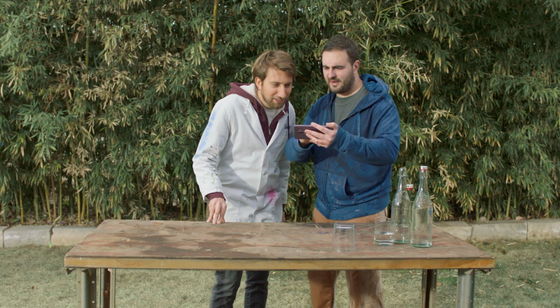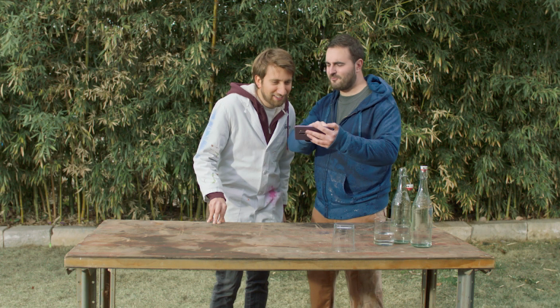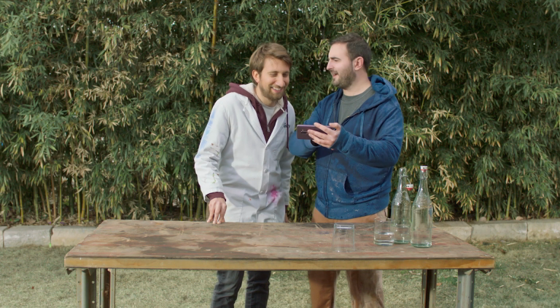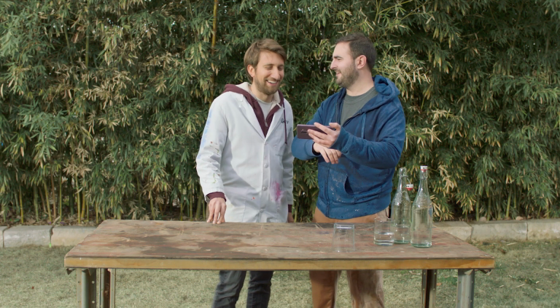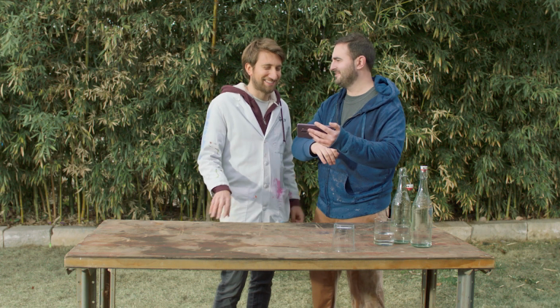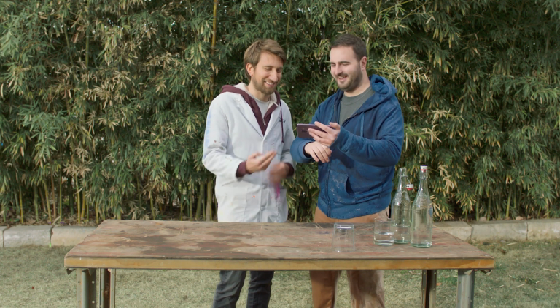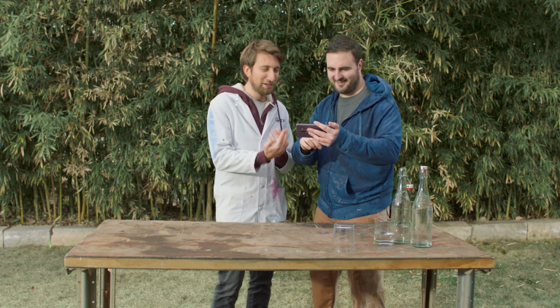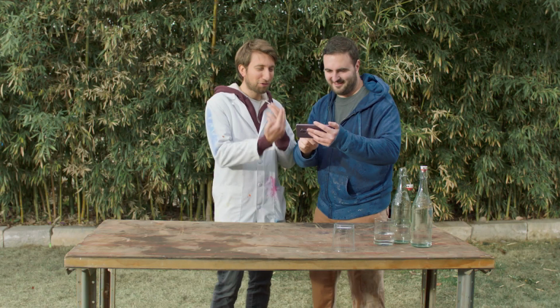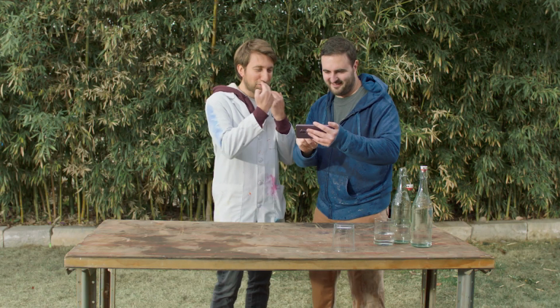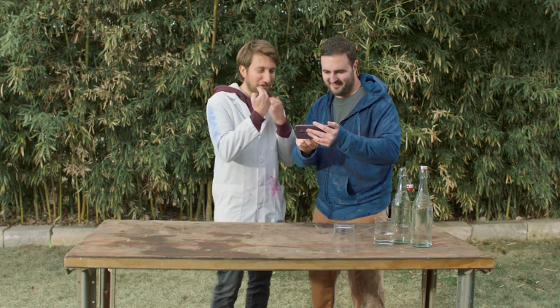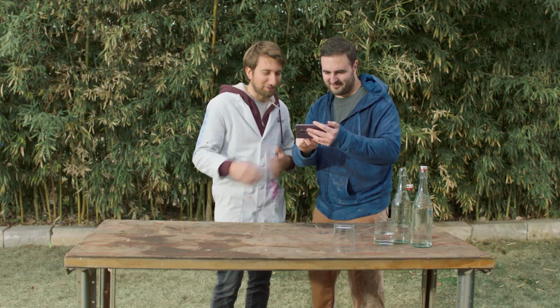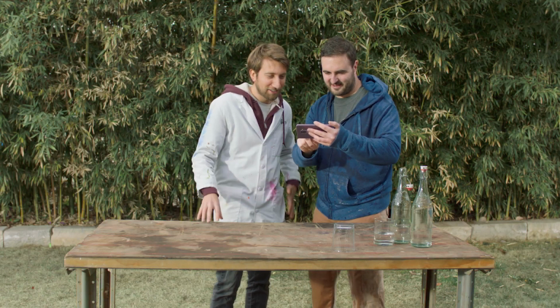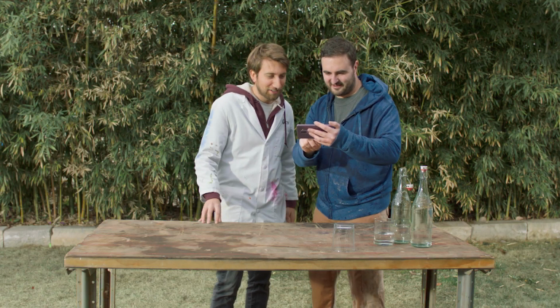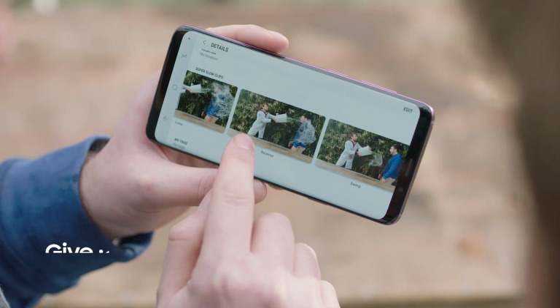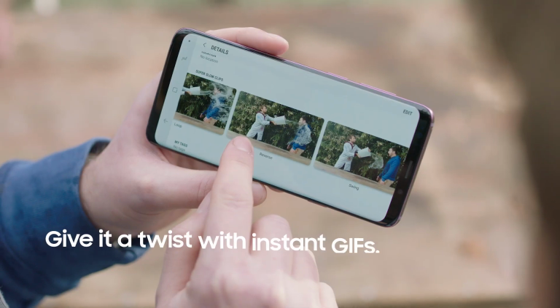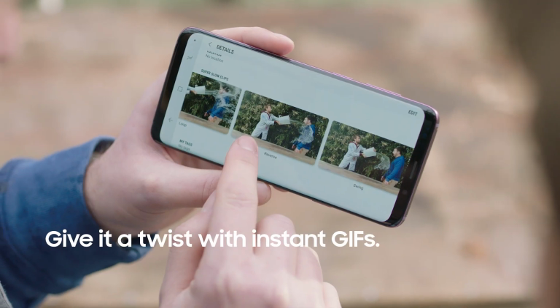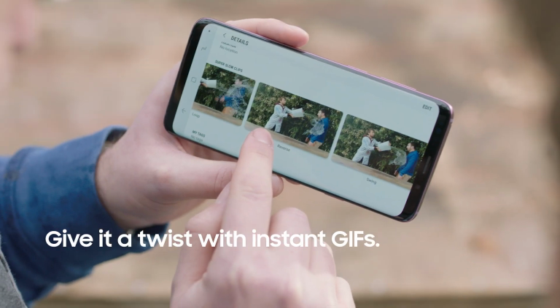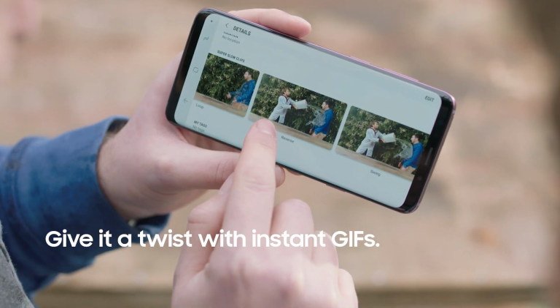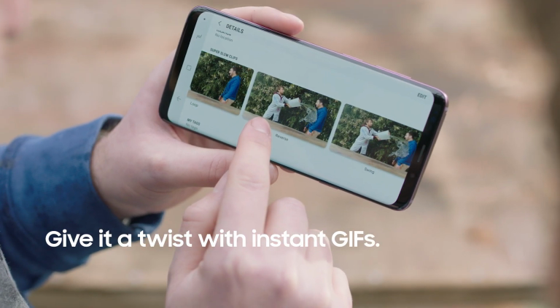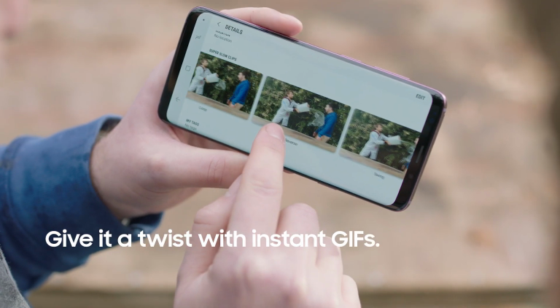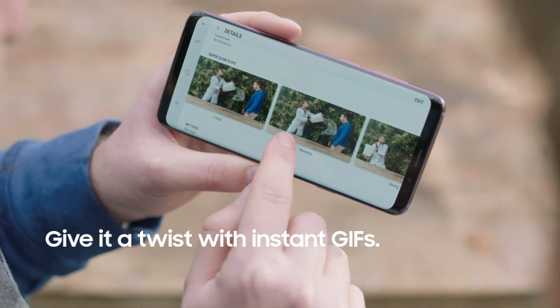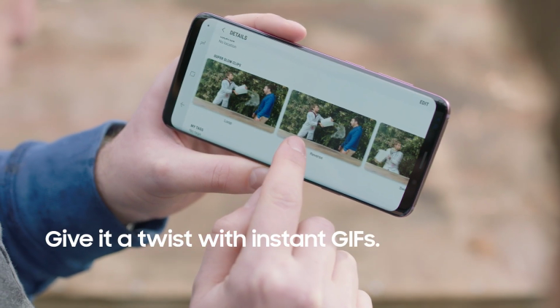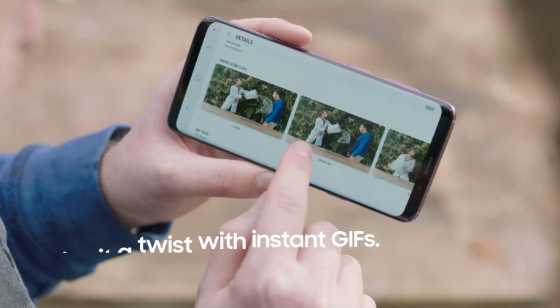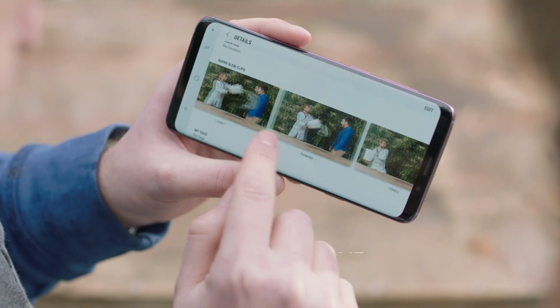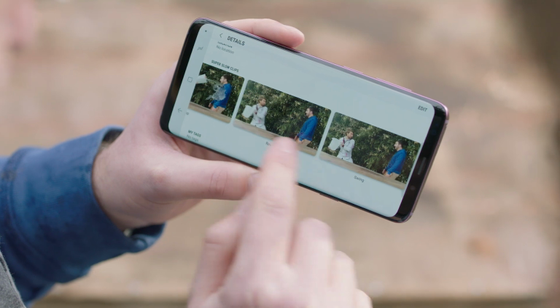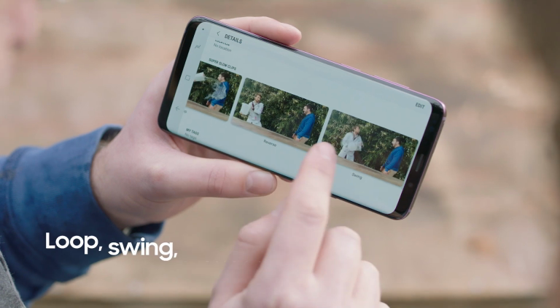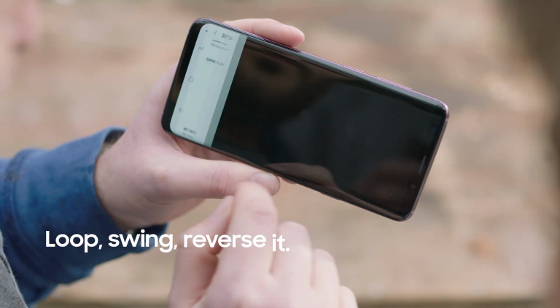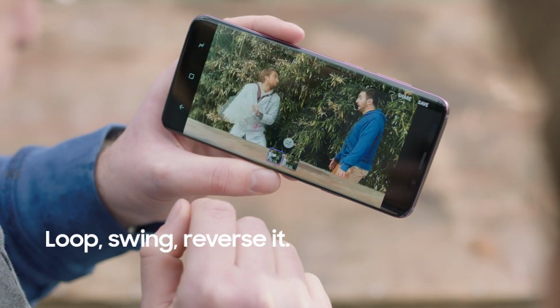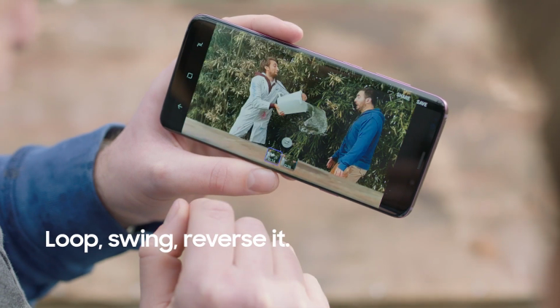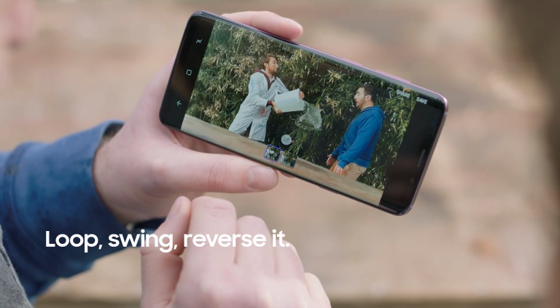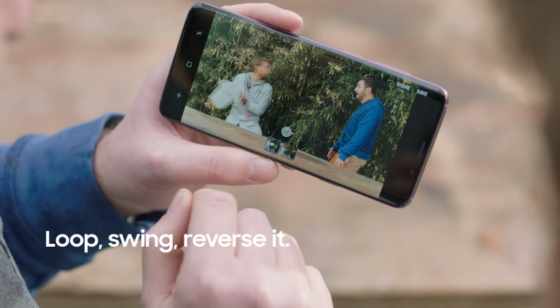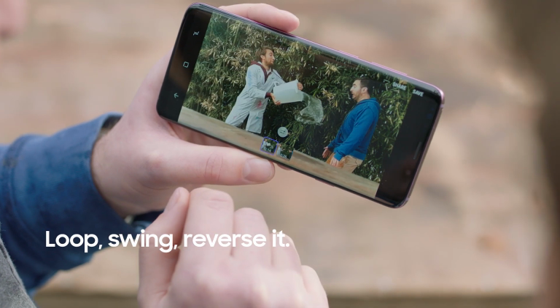Oh, nailed me right in the nose there. It's like — throw a nose. Let's watch that again. What's cool about this is you can add a twist and you can loop it or swing it, so it just repeats.